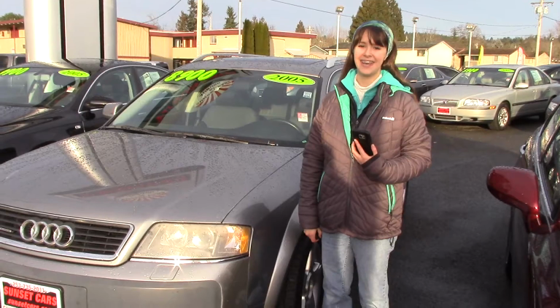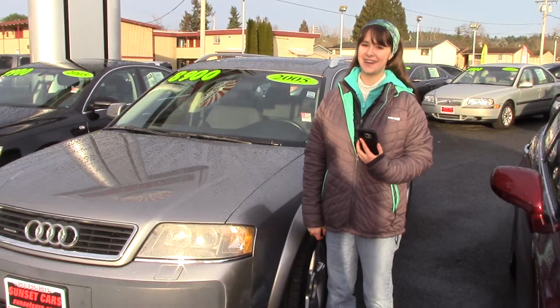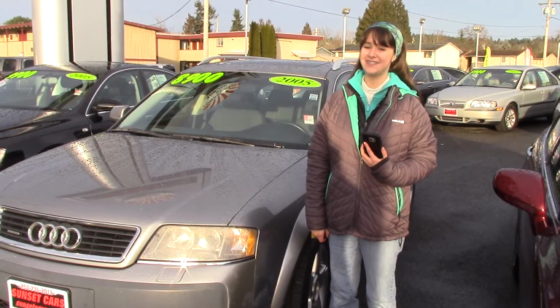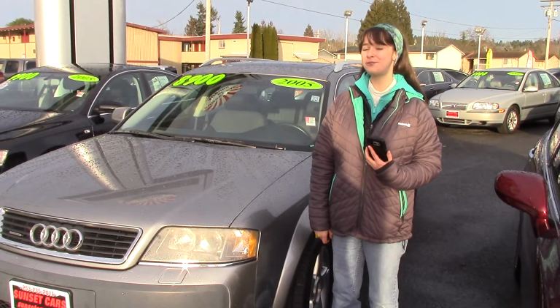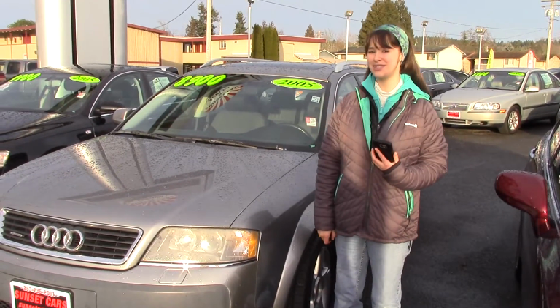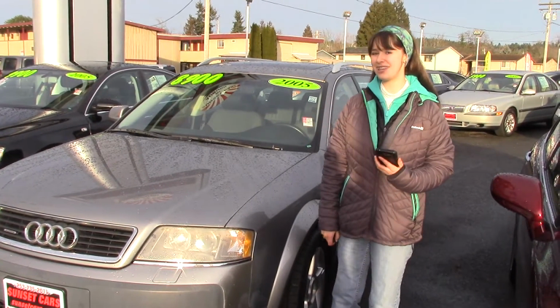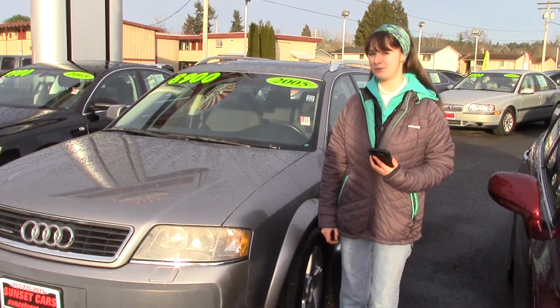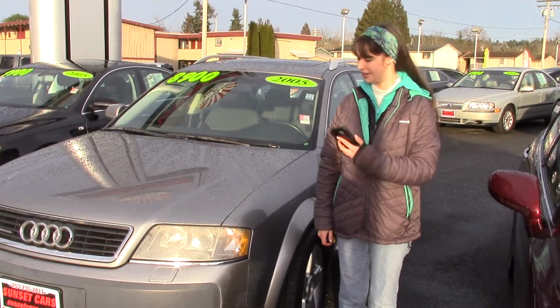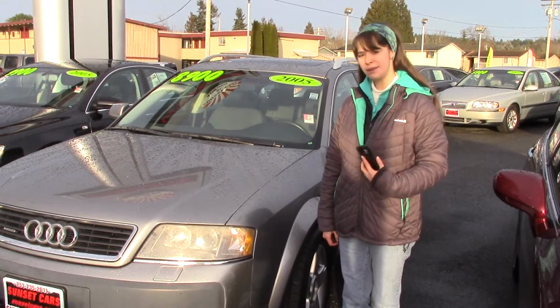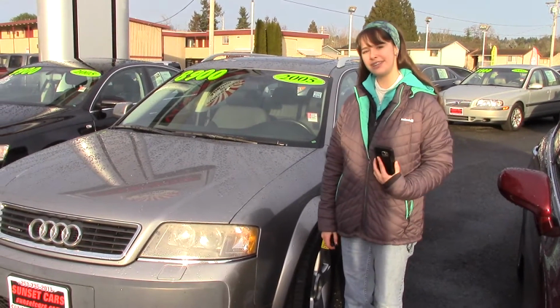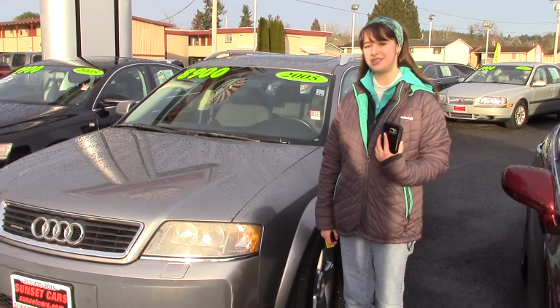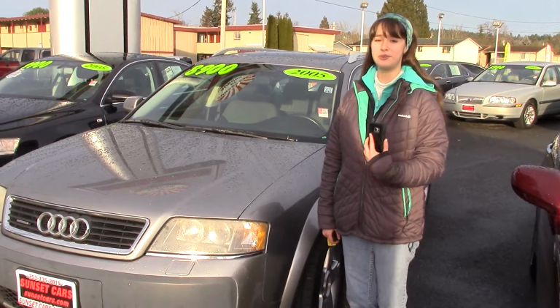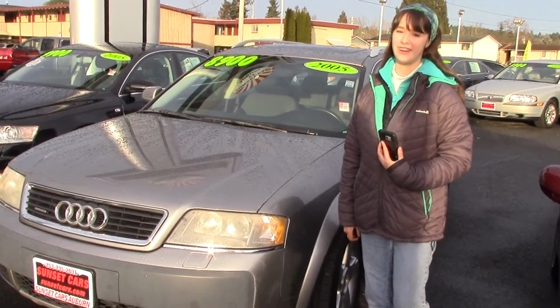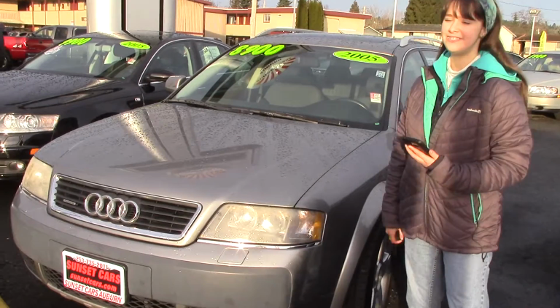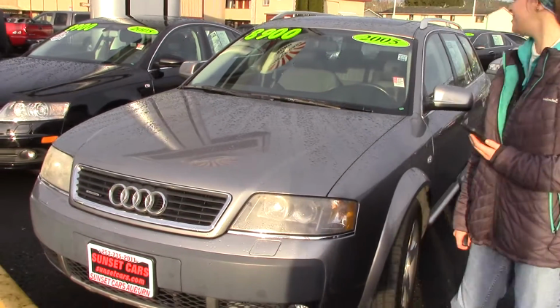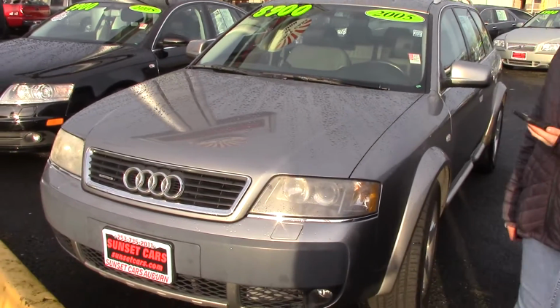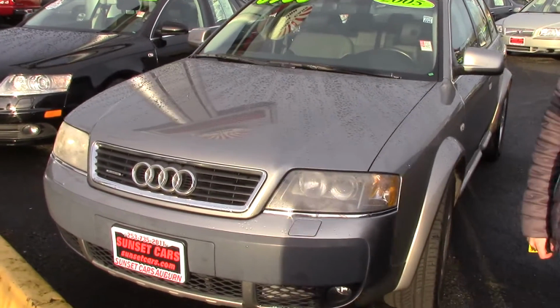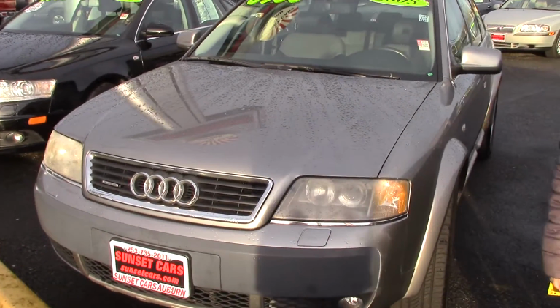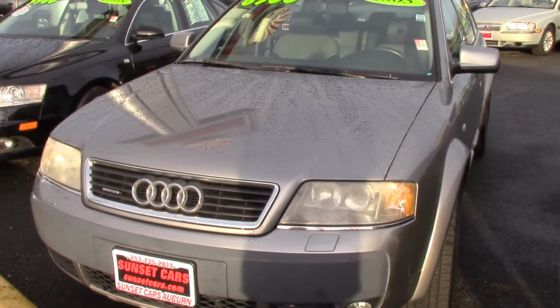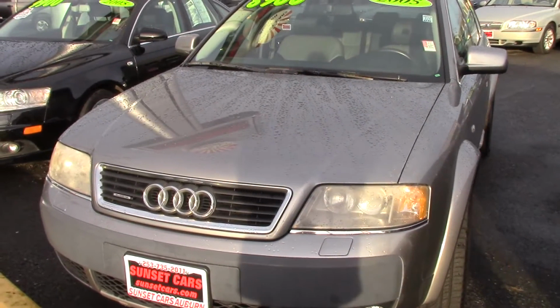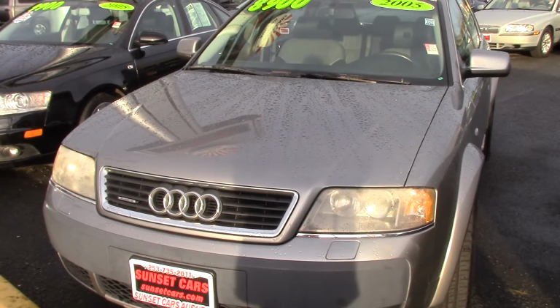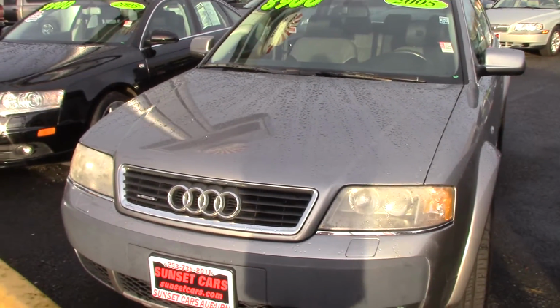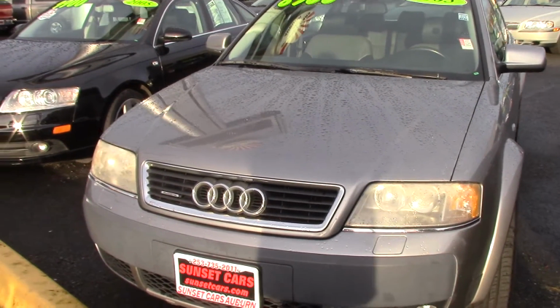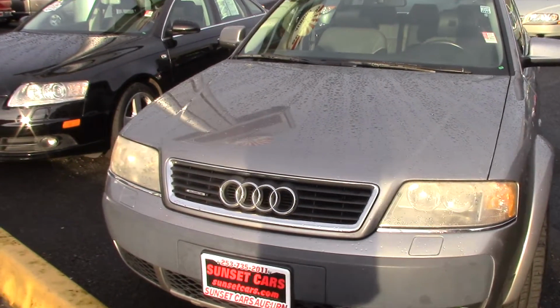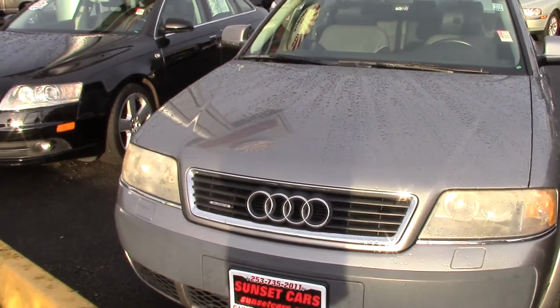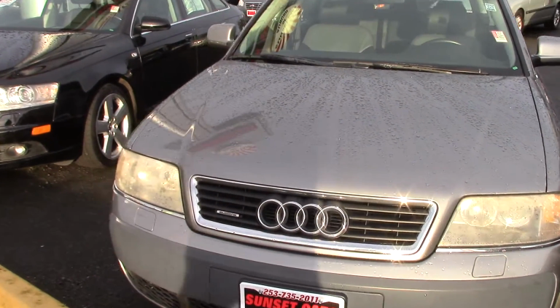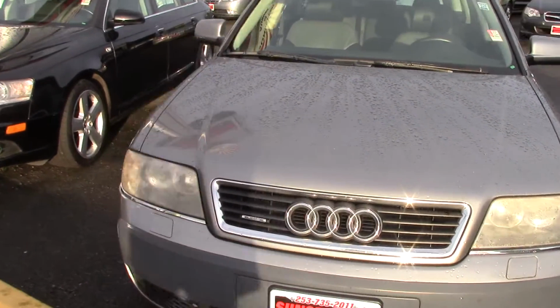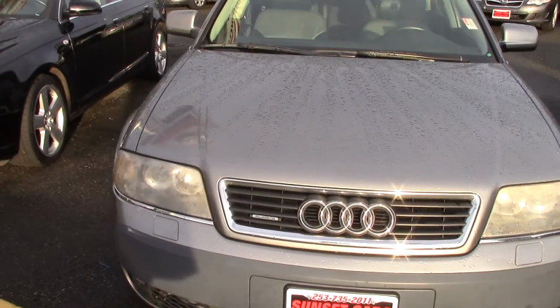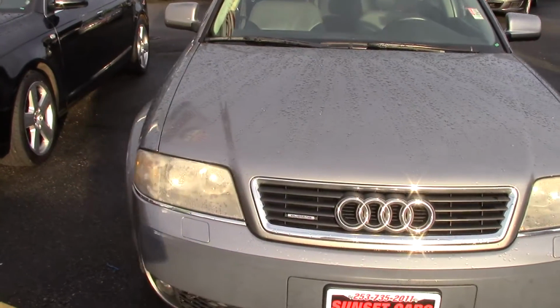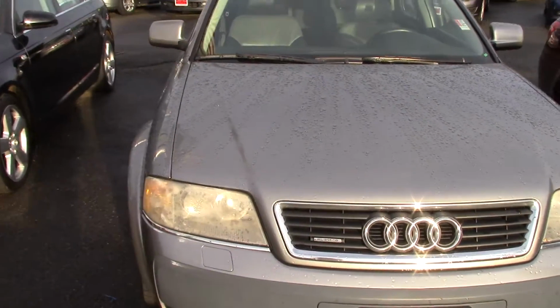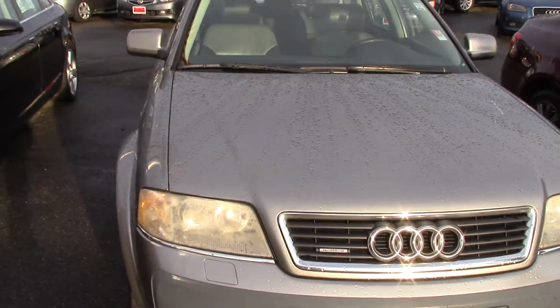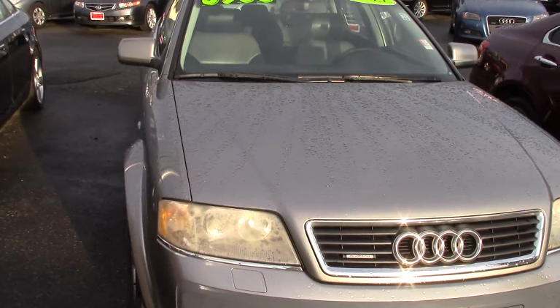Hi there, this is Jordan with Sunset Cars of Auburn, and I'm standing next to your new car. This is our 2005 Audi All-Road Base Quattro, stock number 96800.